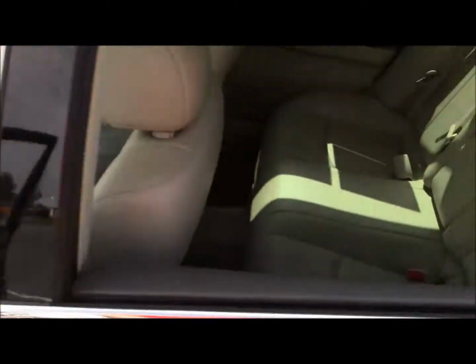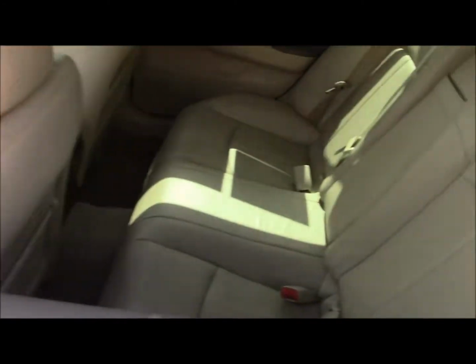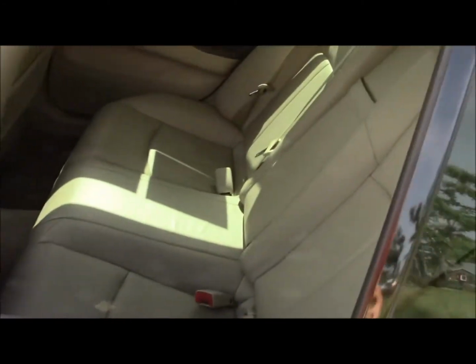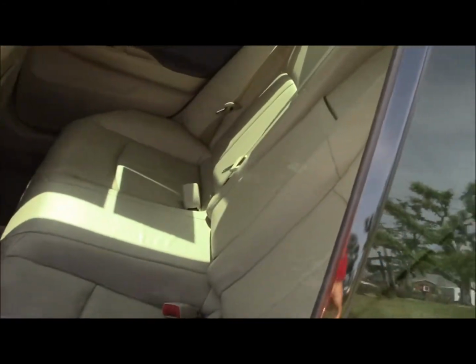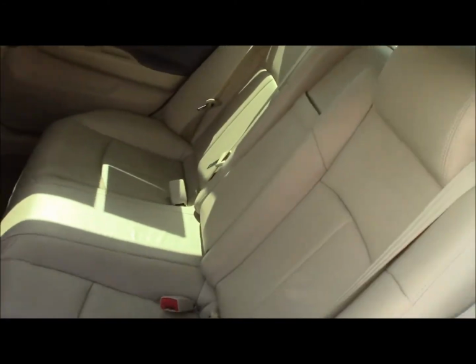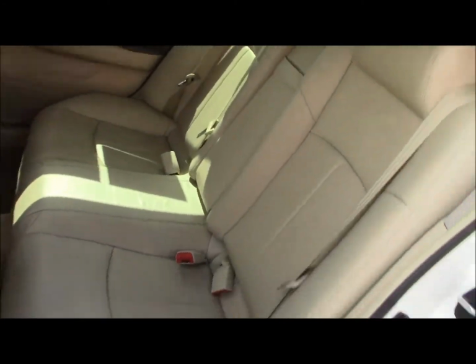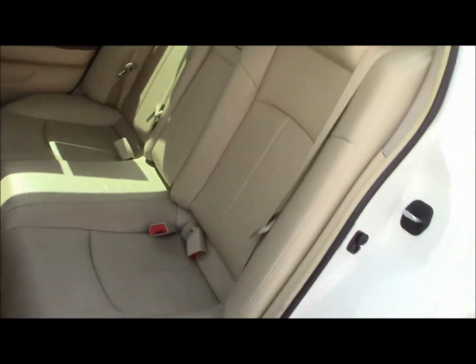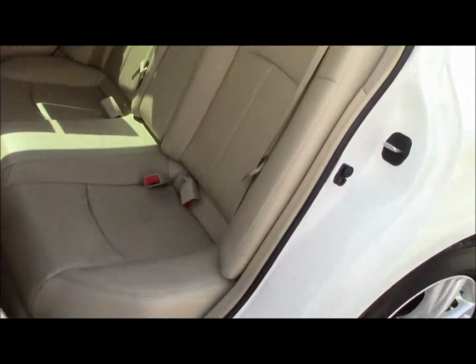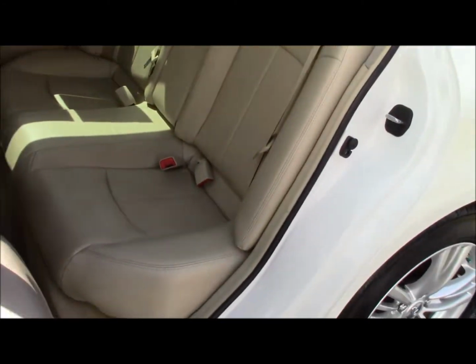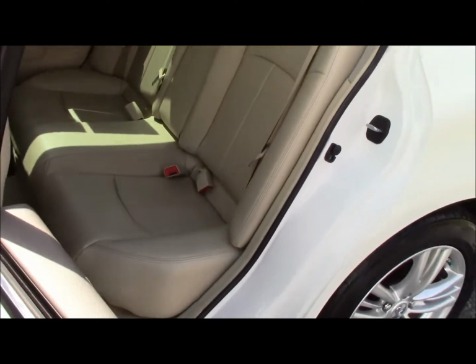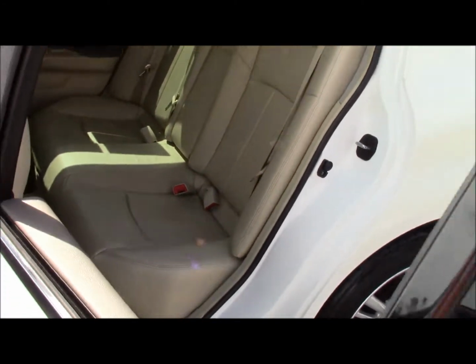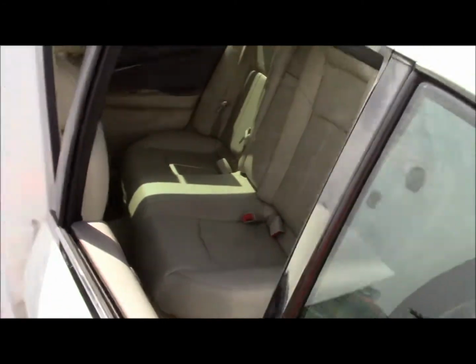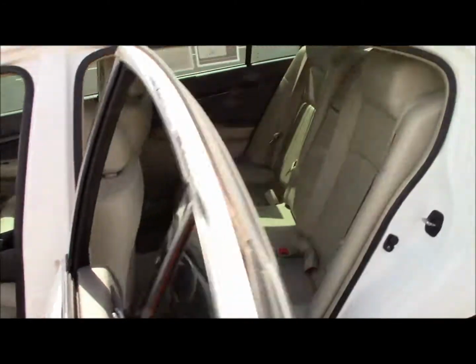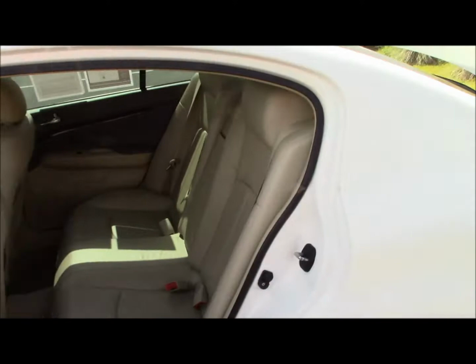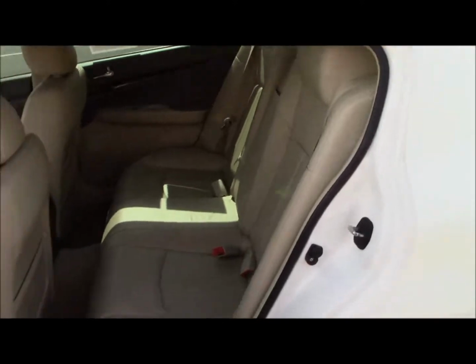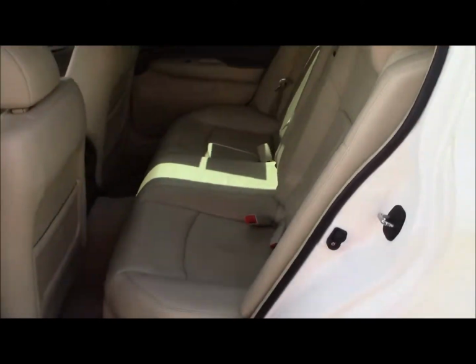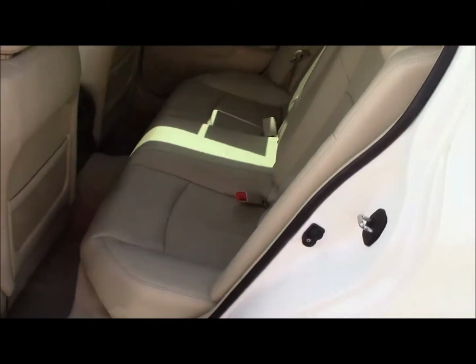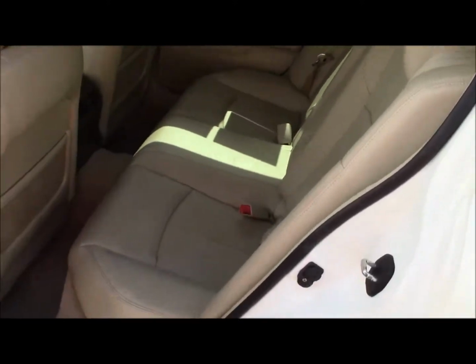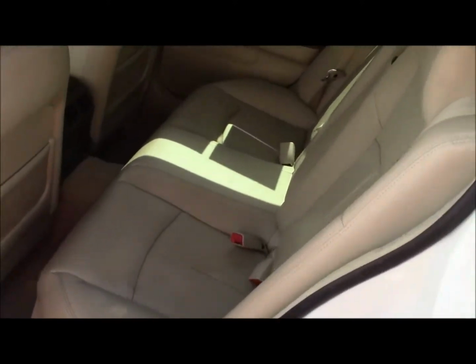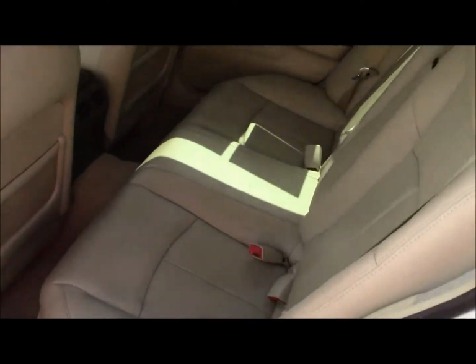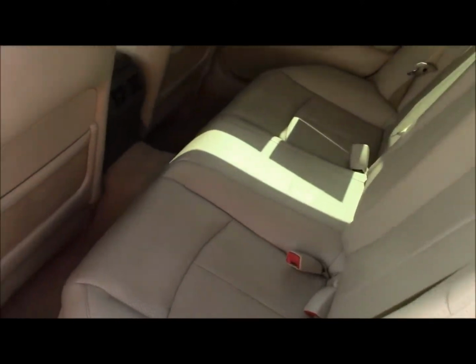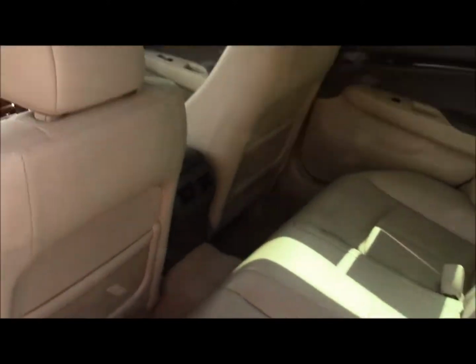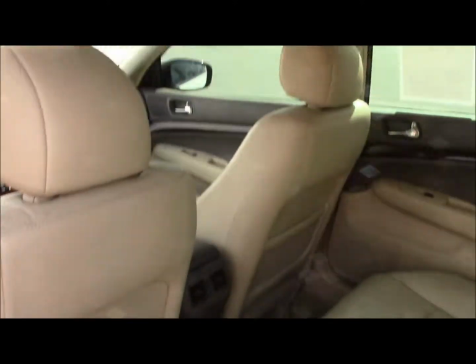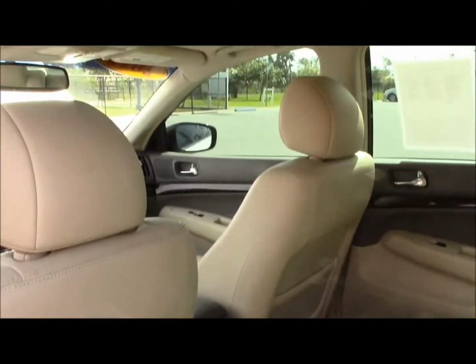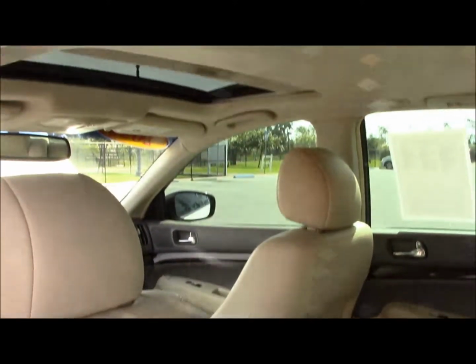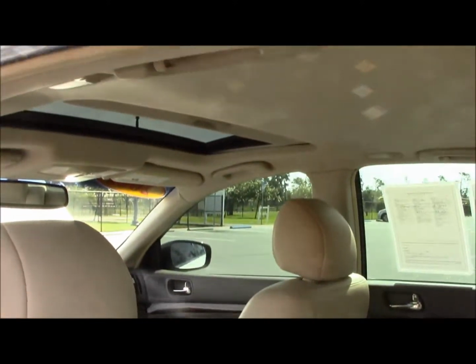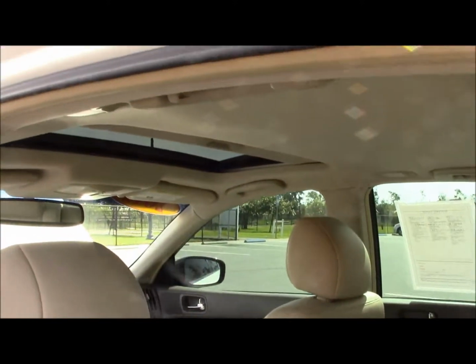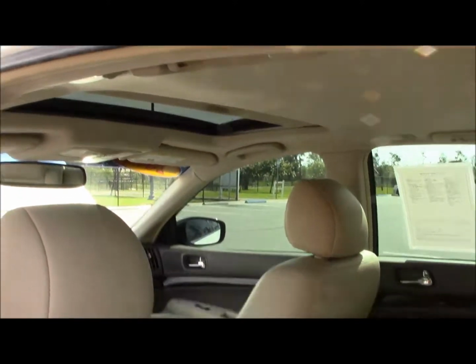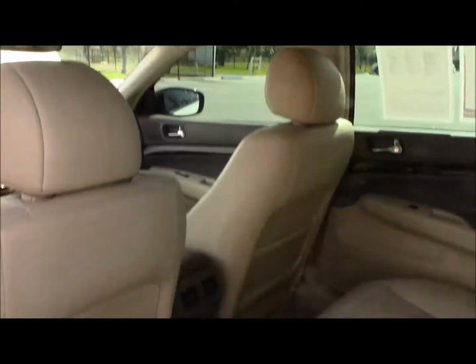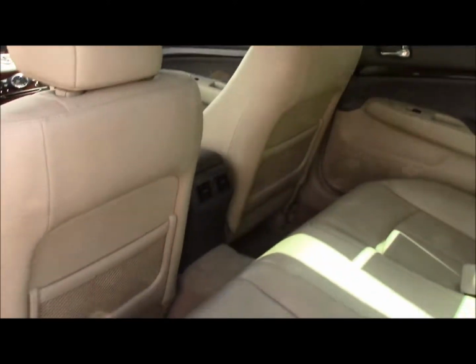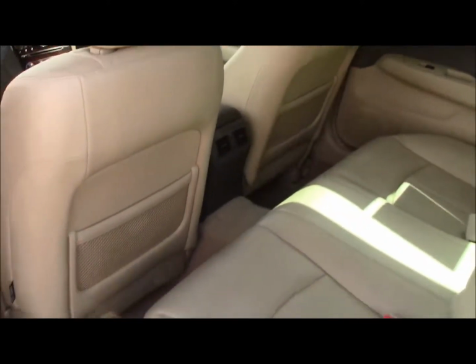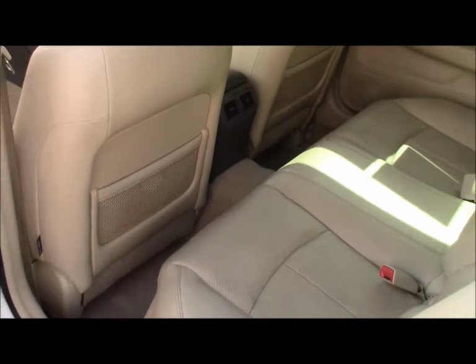In the back you got plenty of legroom for anybody sitting back there. The center part also folds down with cup holders. Got rear AC vents as well and nice wood trim.